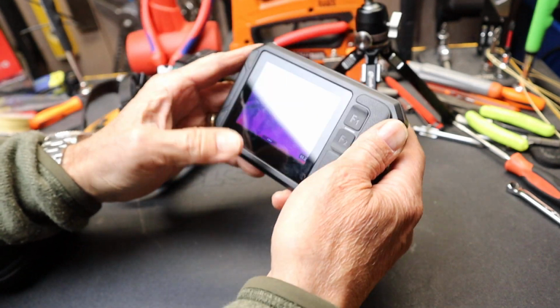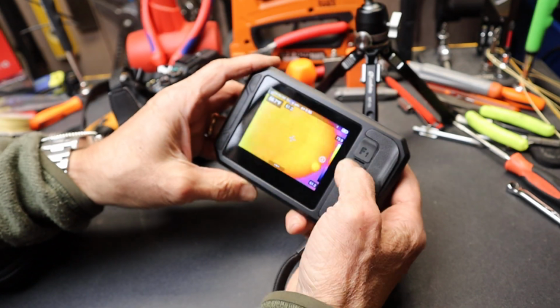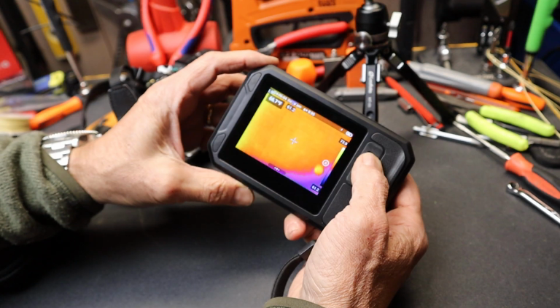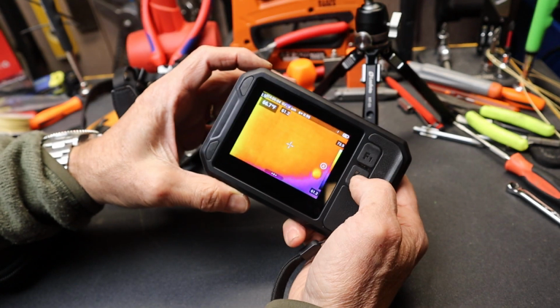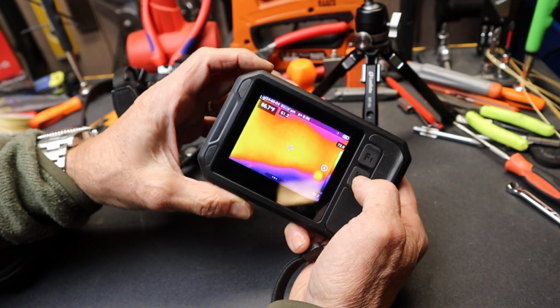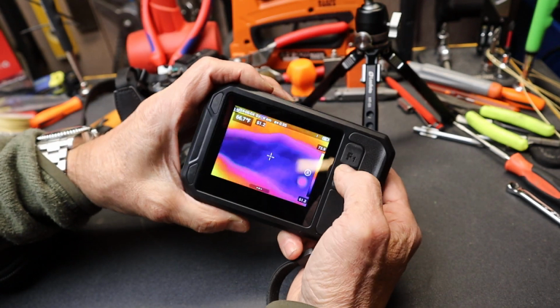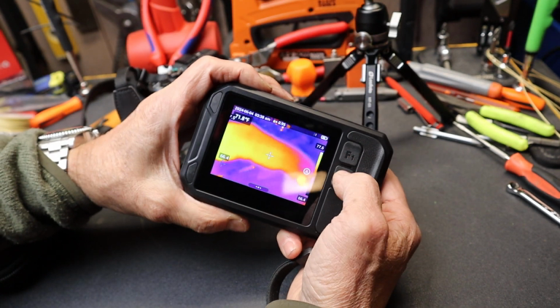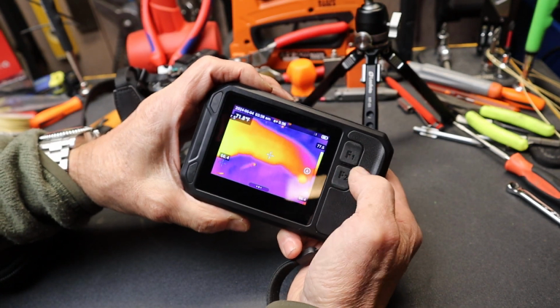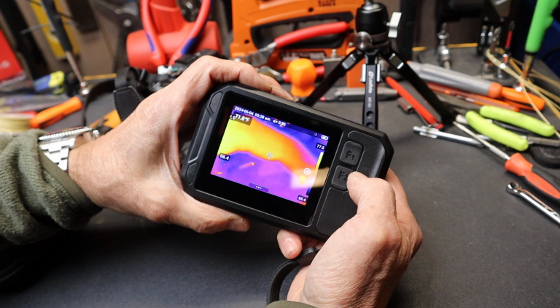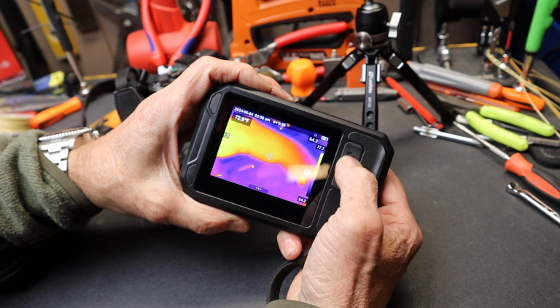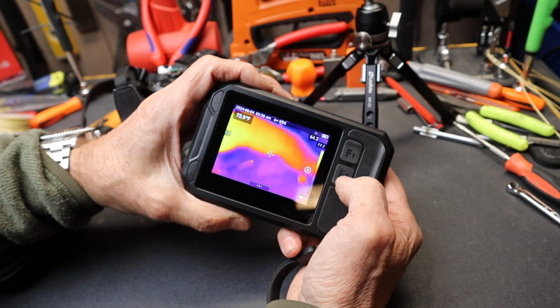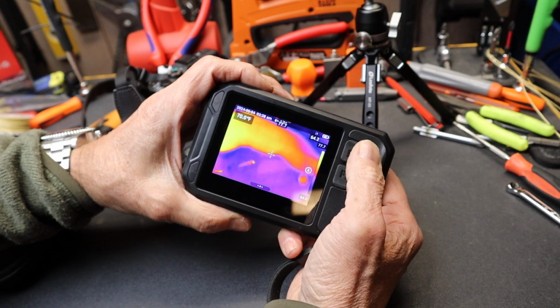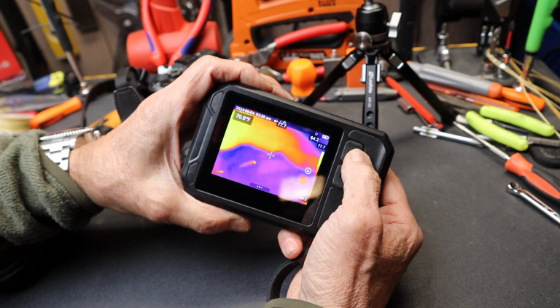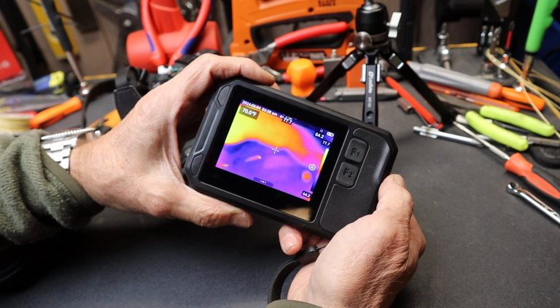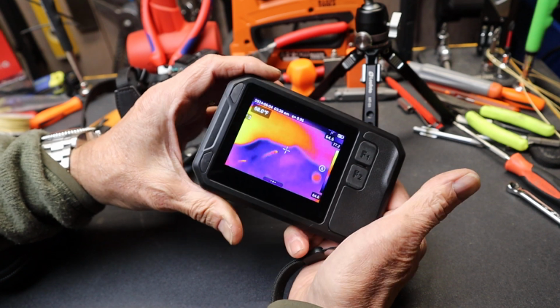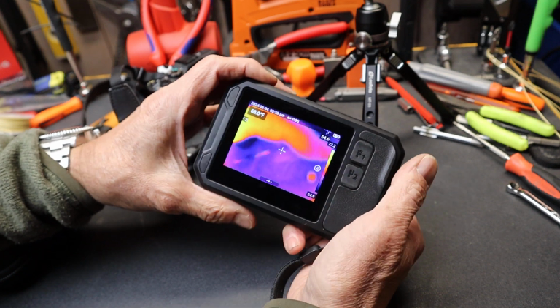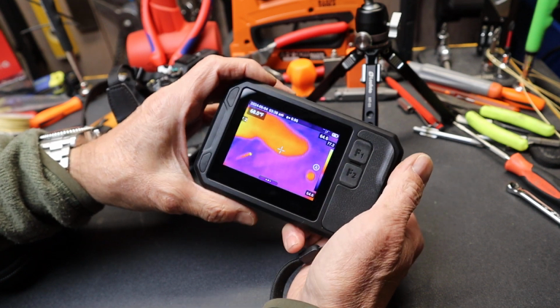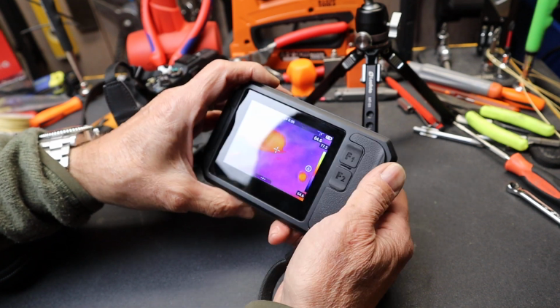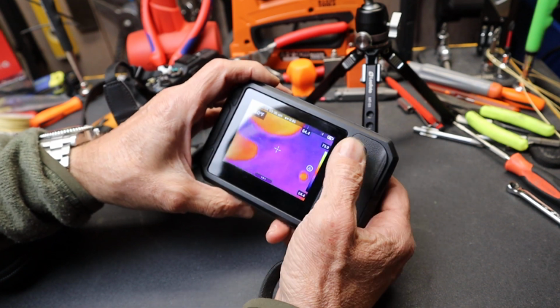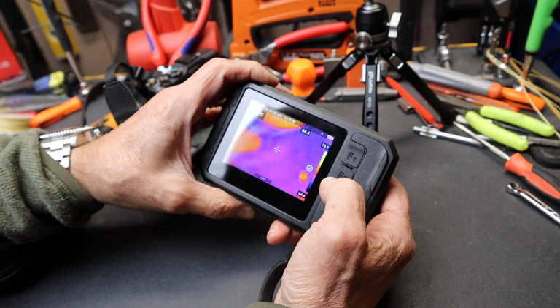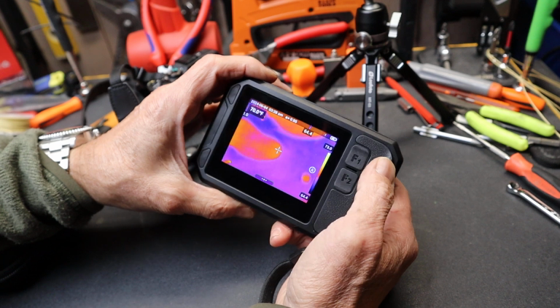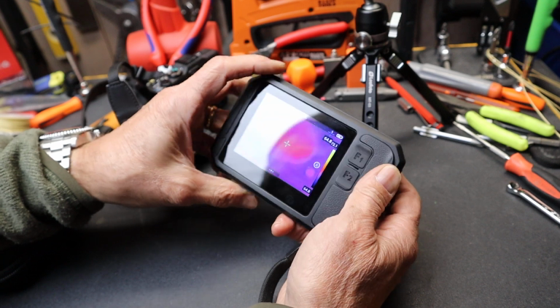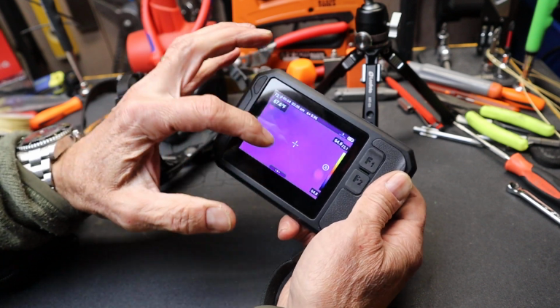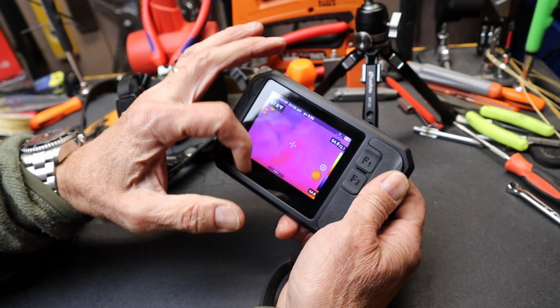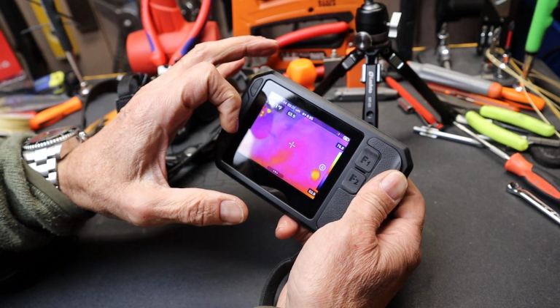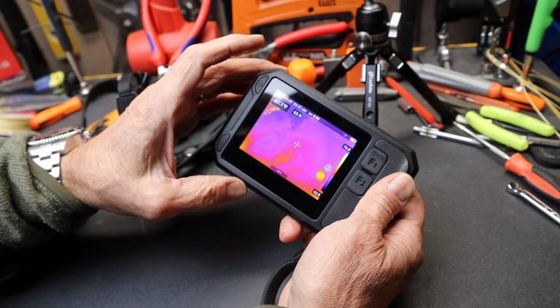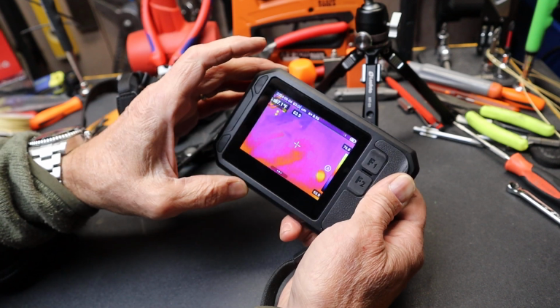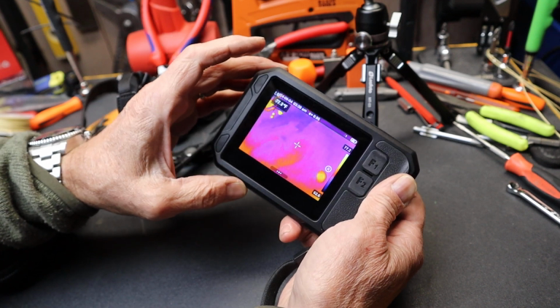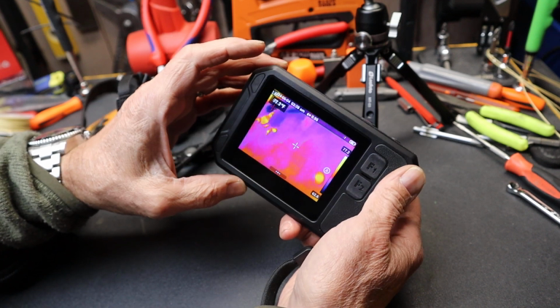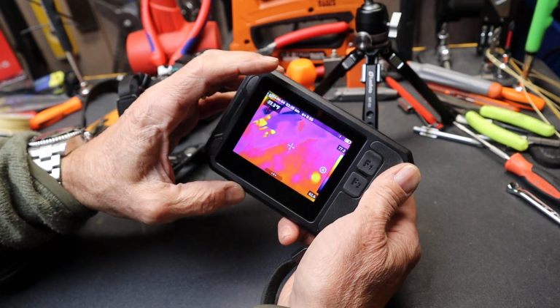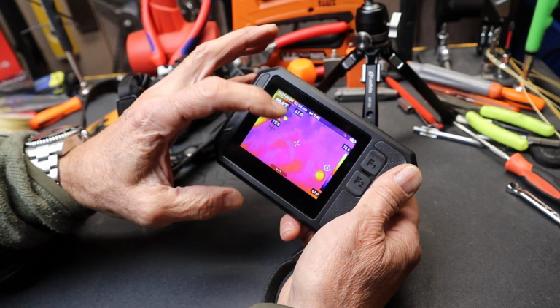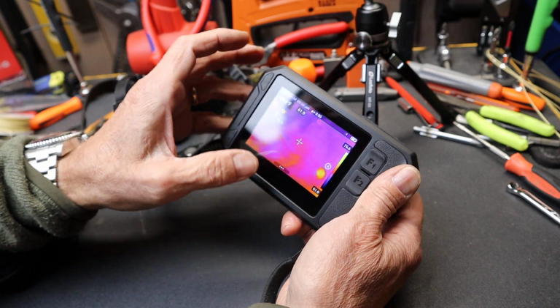On the back, just two function buttons. Those function buttons you can set quite easily for the most-used features you have. And on the back, a big, bright, full-color touchscreen.